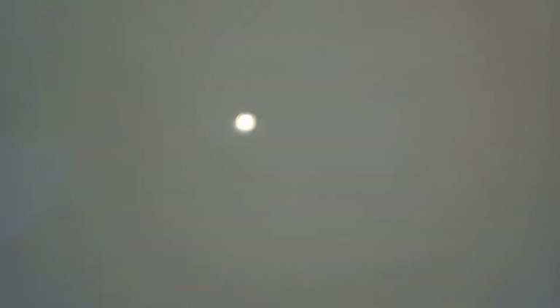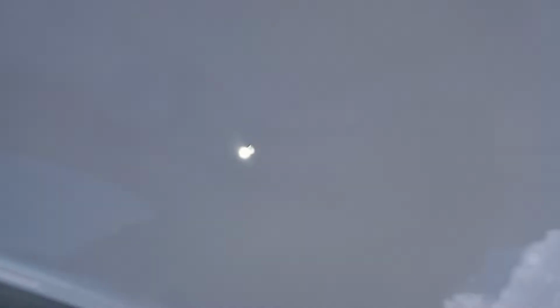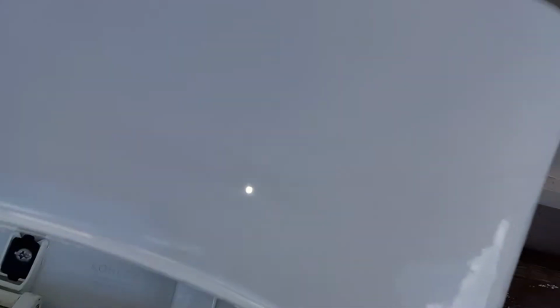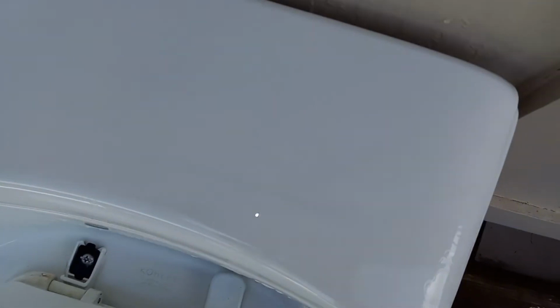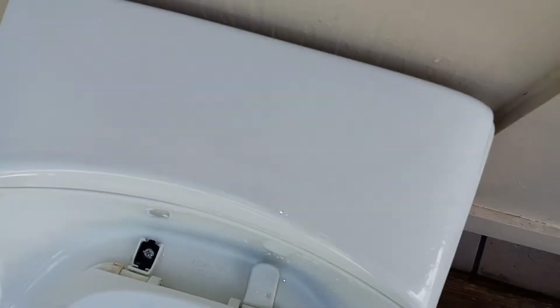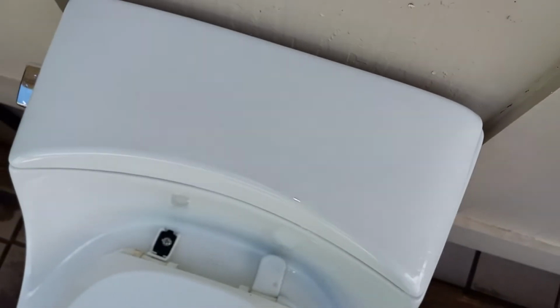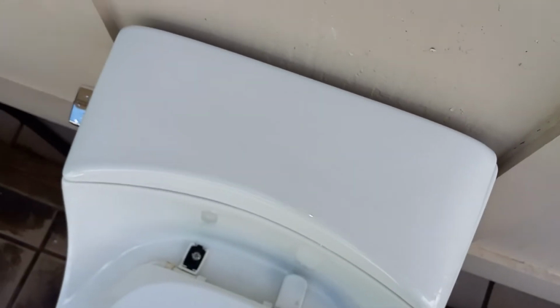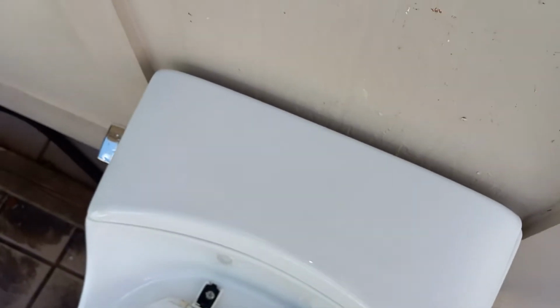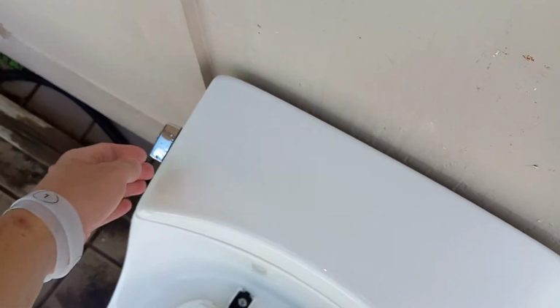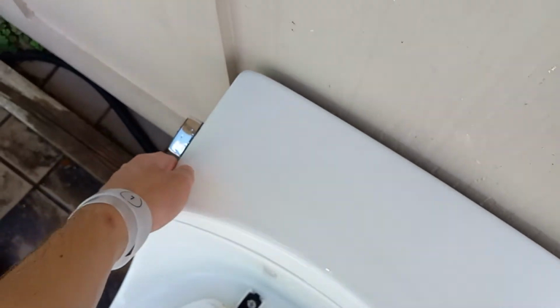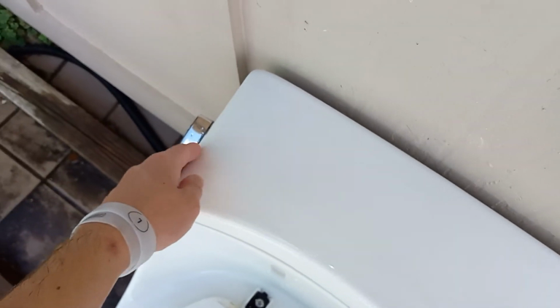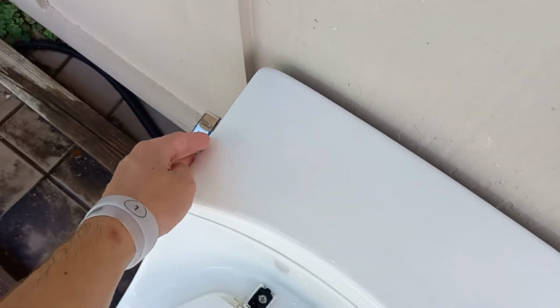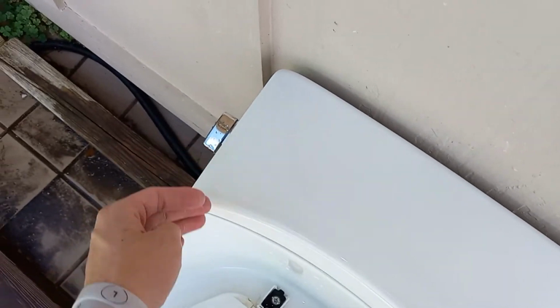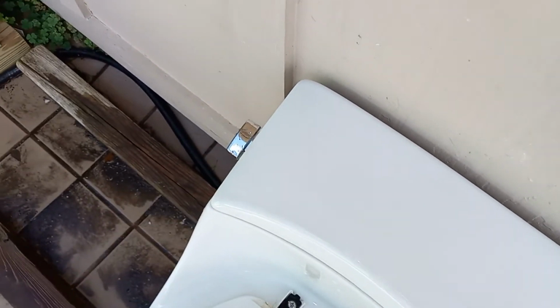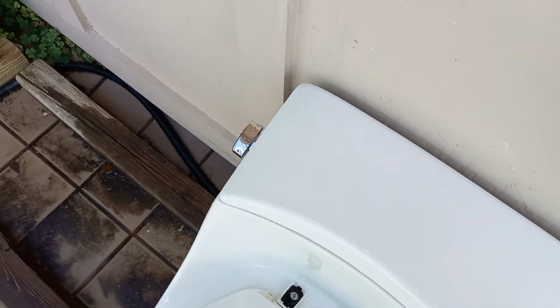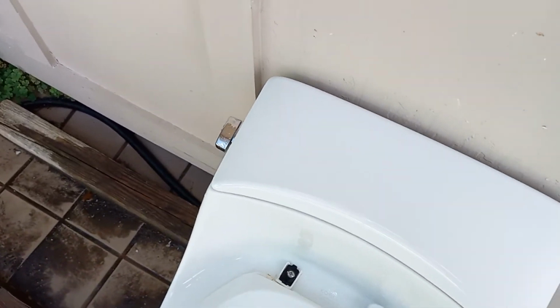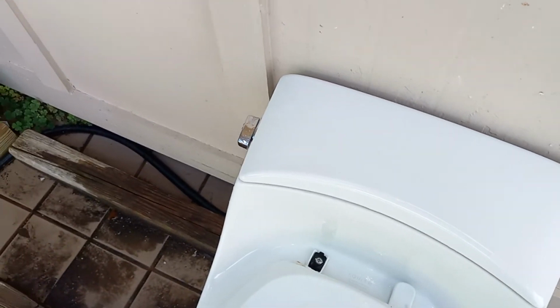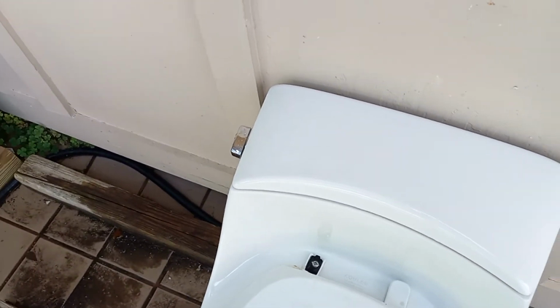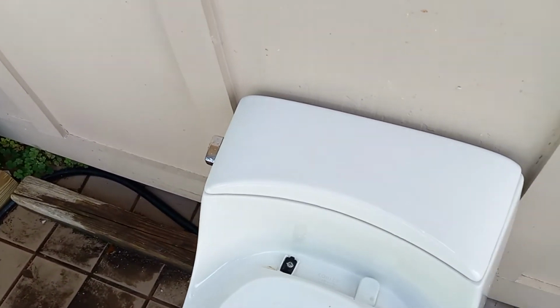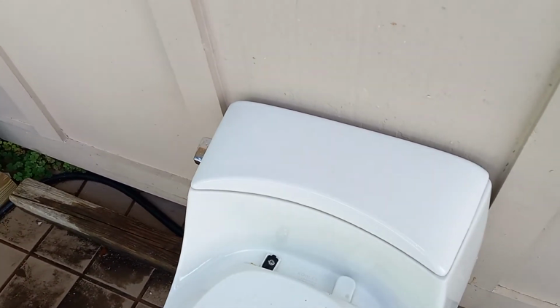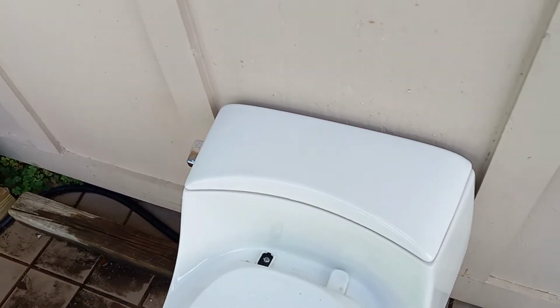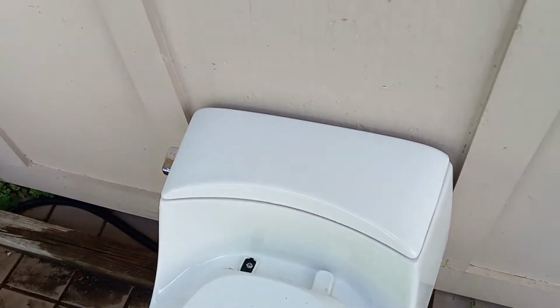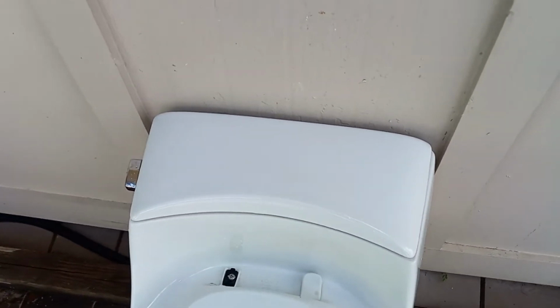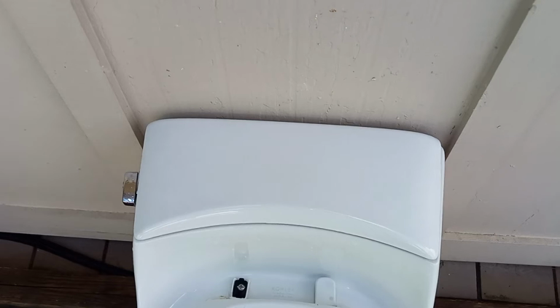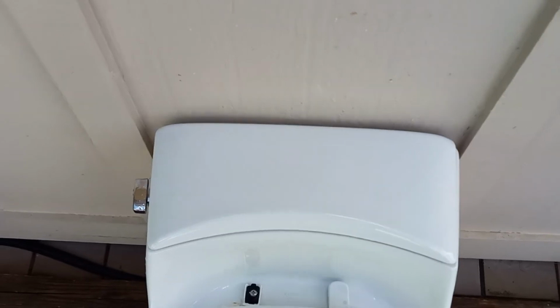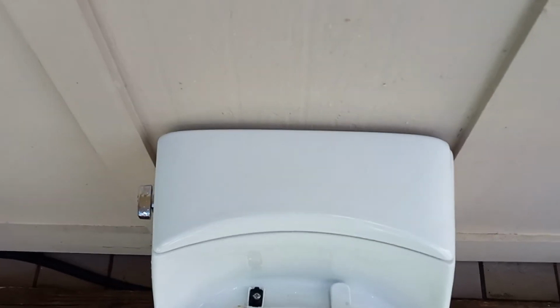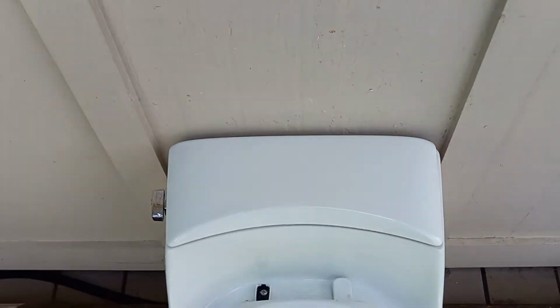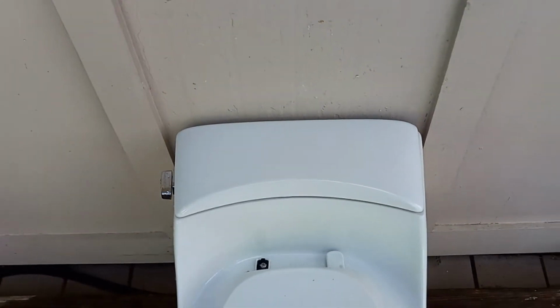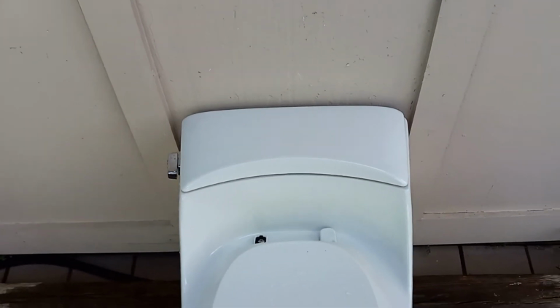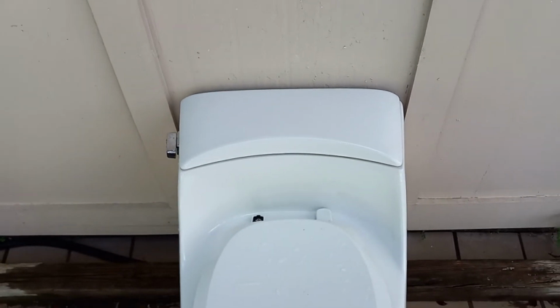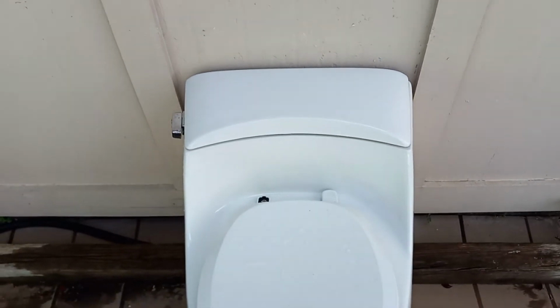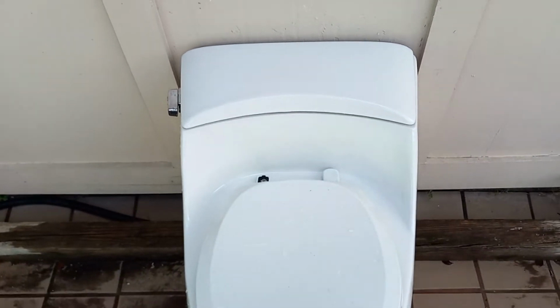I have to sort of drop the lid because there's no overhang lip or anything for me to grab onto. It just has to drop the width of my finger, and I really don't like that.